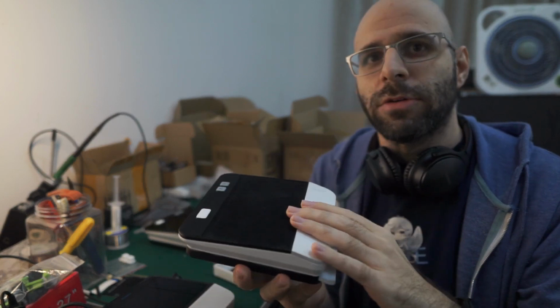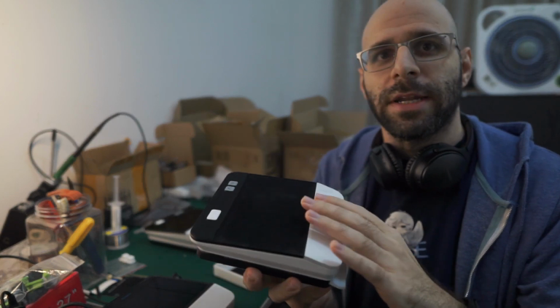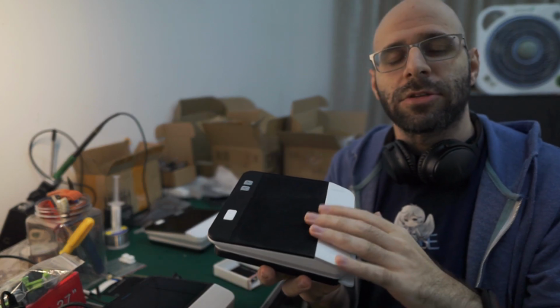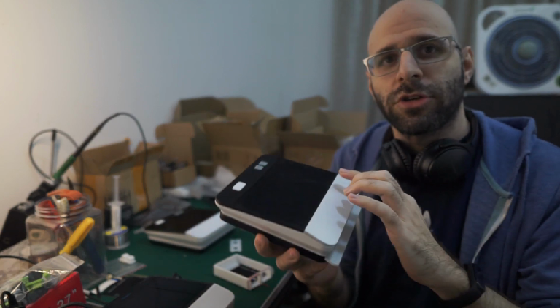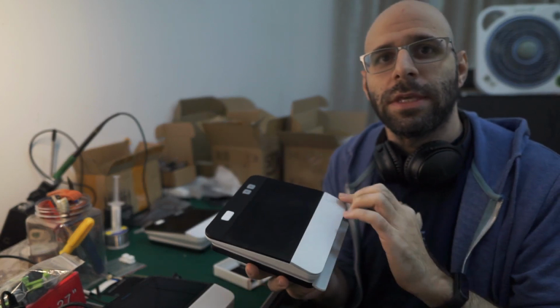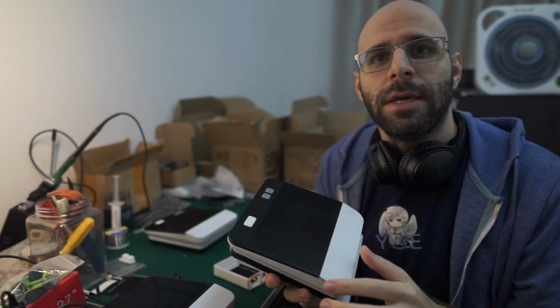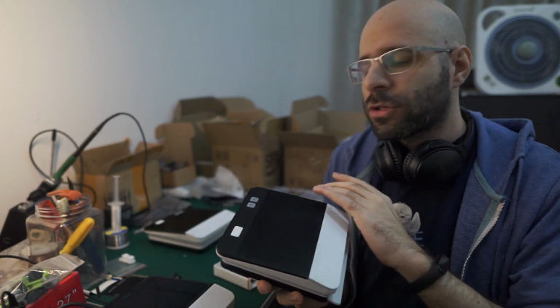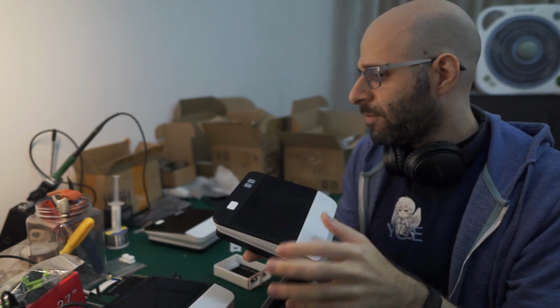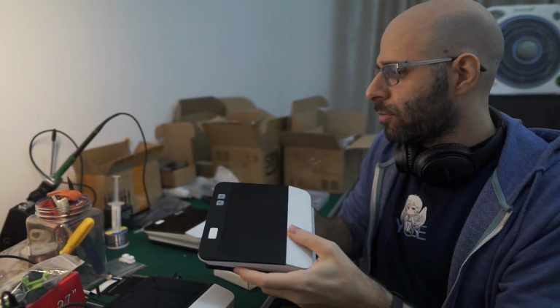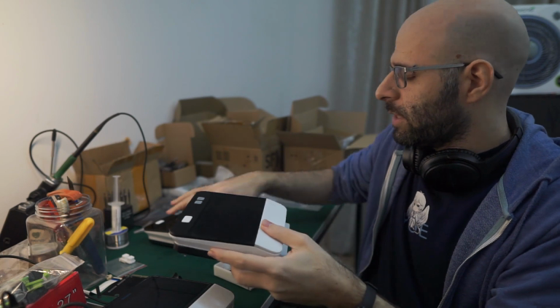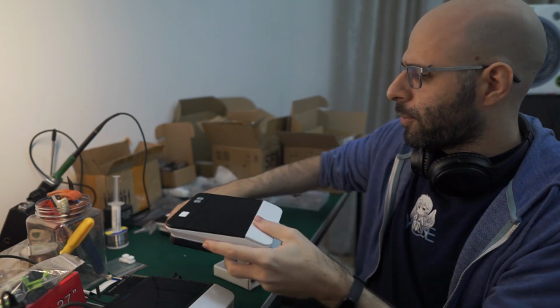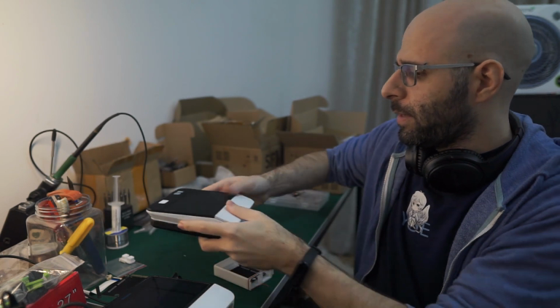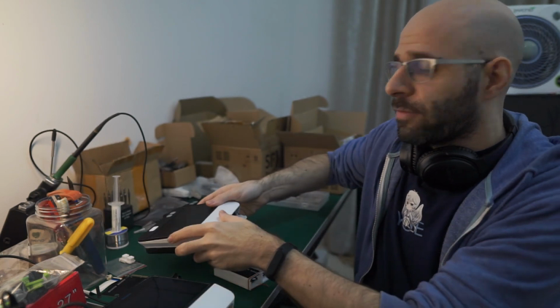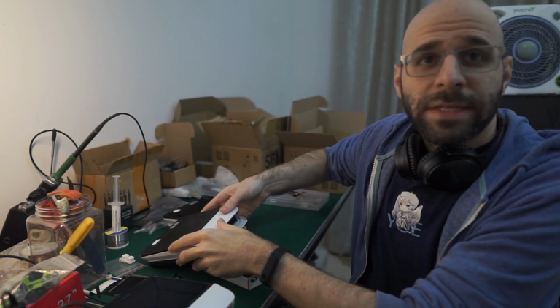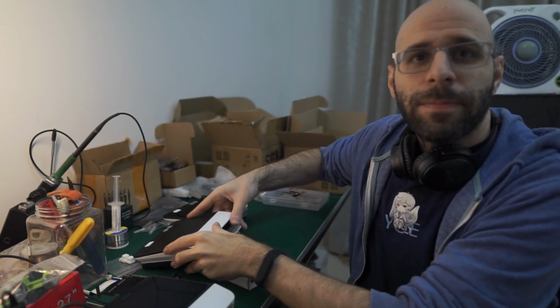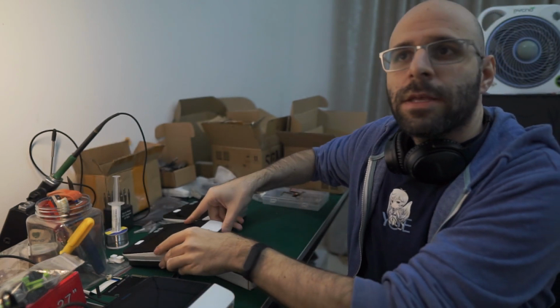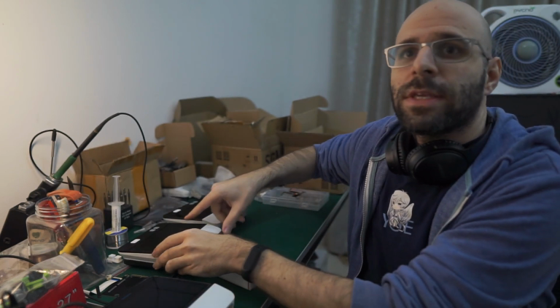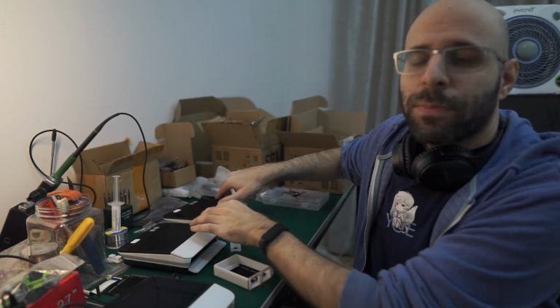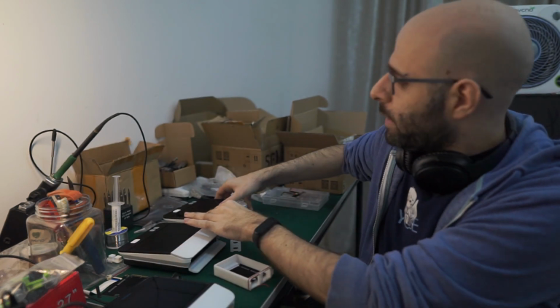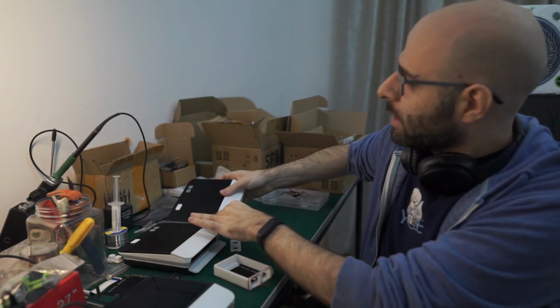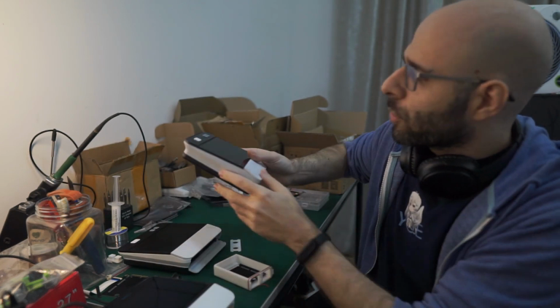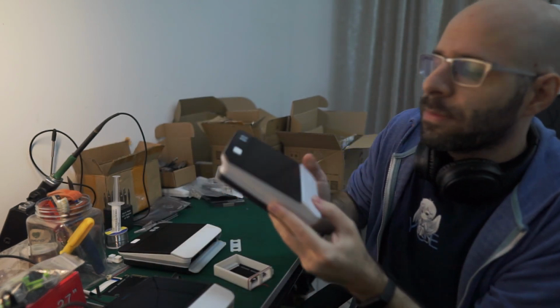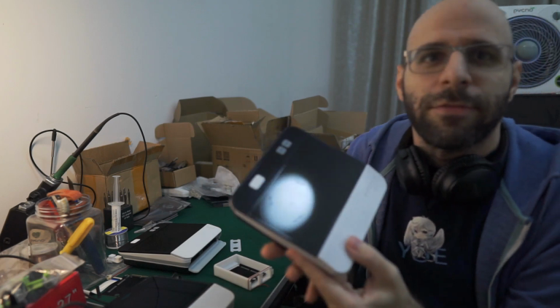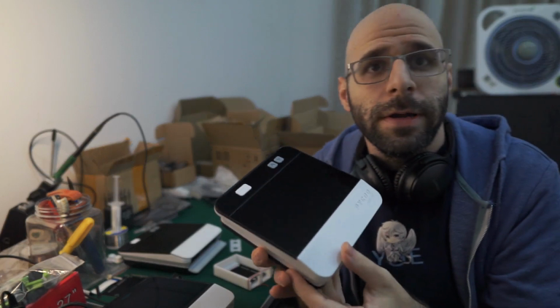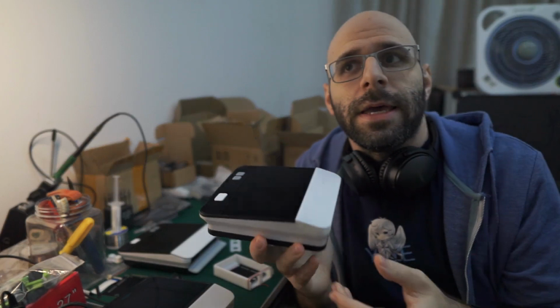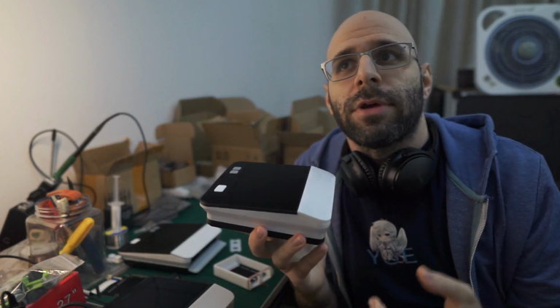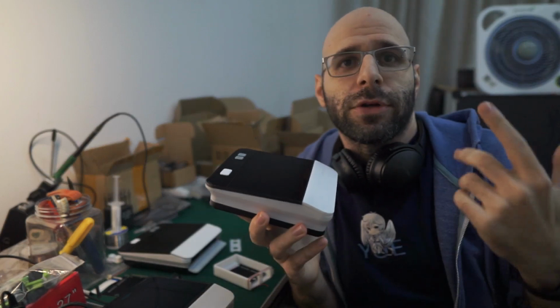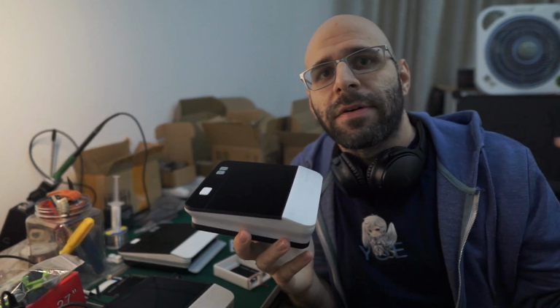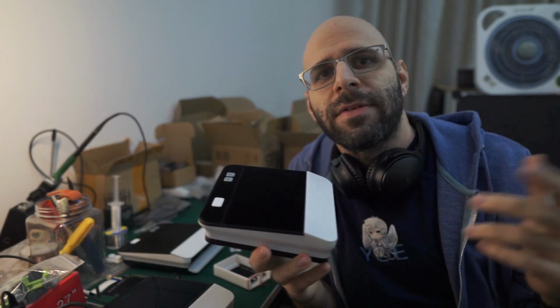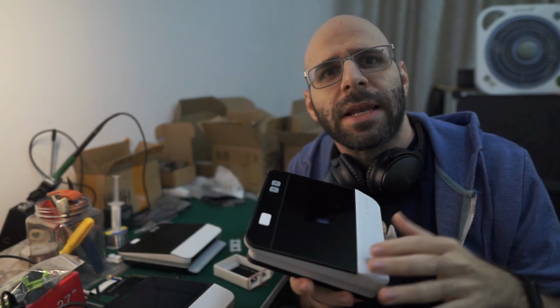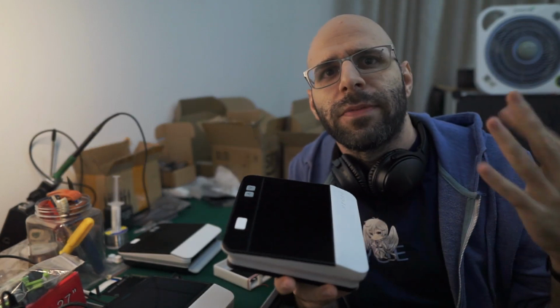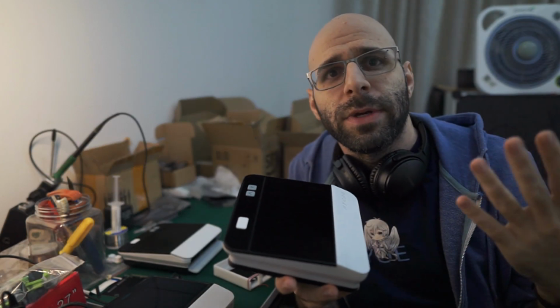Let me show you the most recent version from a few weeks ago. This is prototype number four, and we have prototype number five coming around next week.